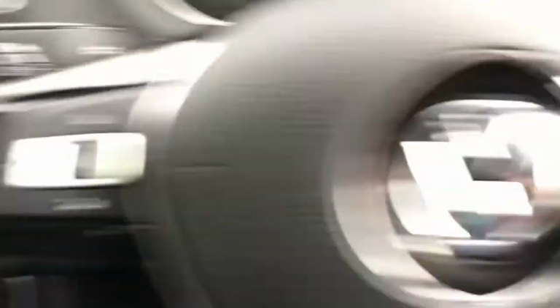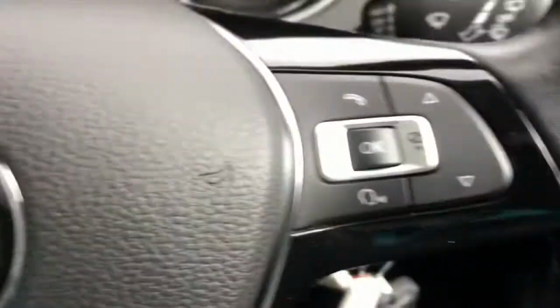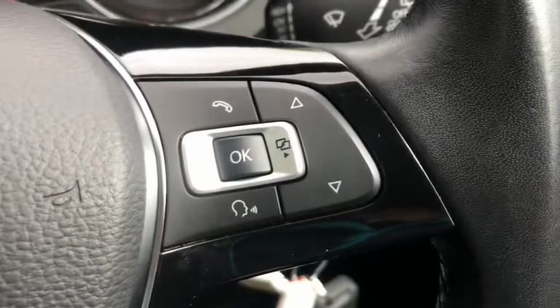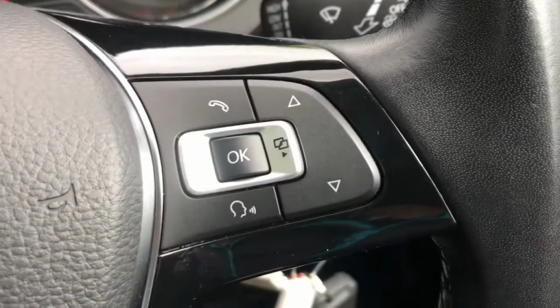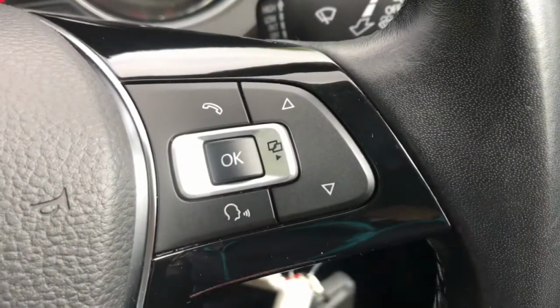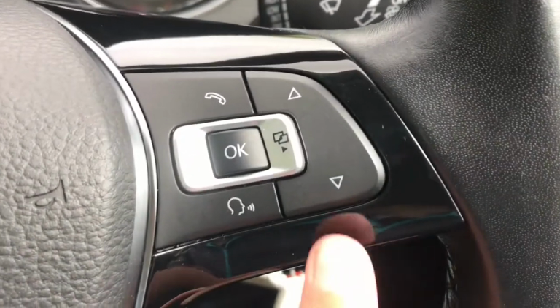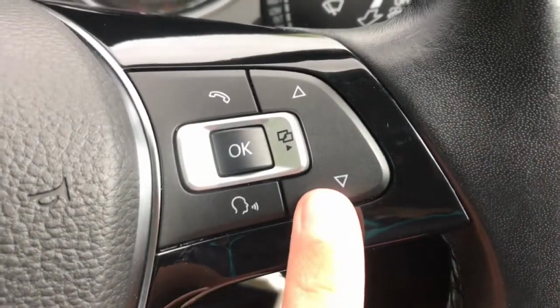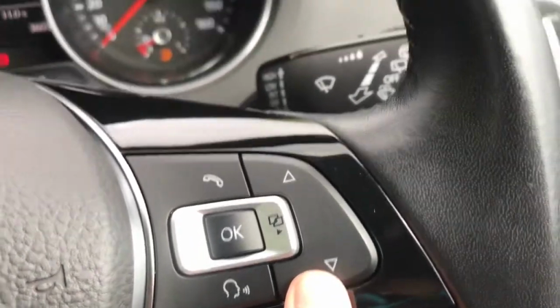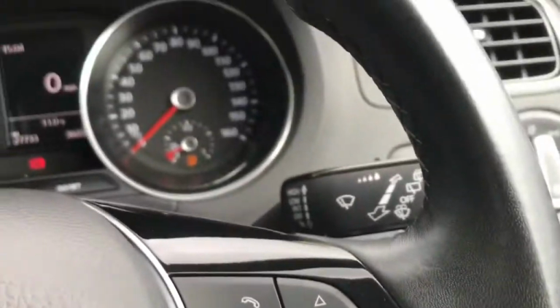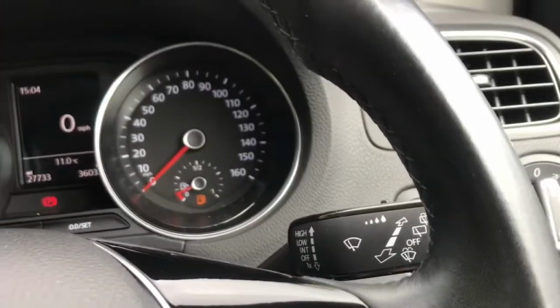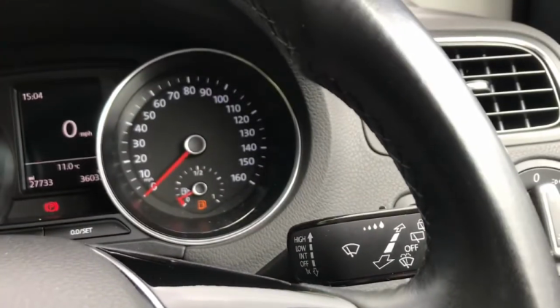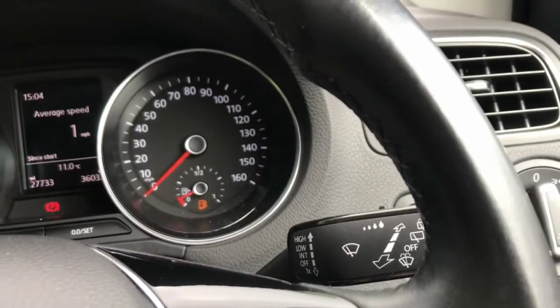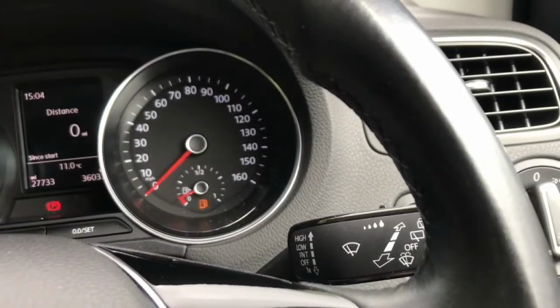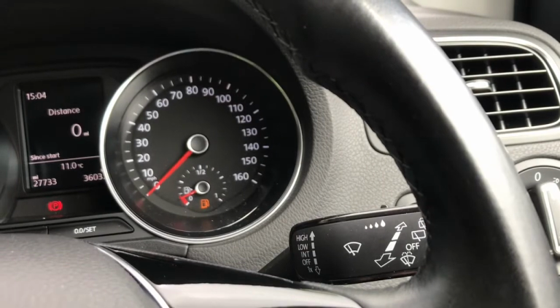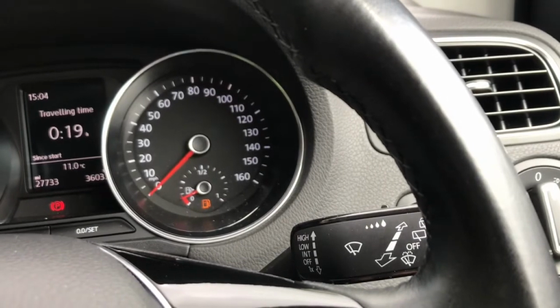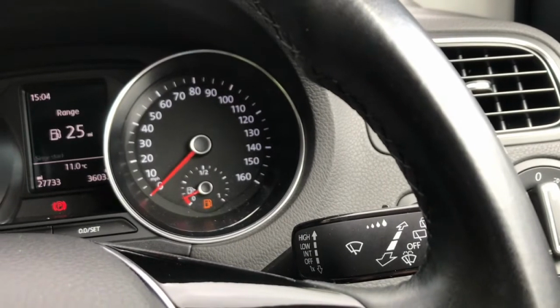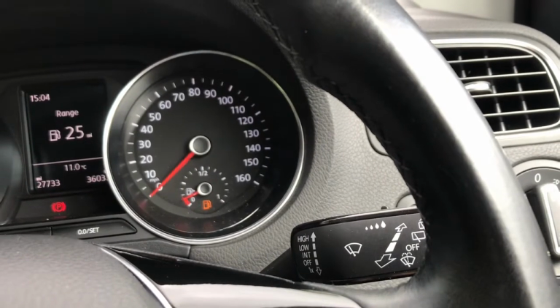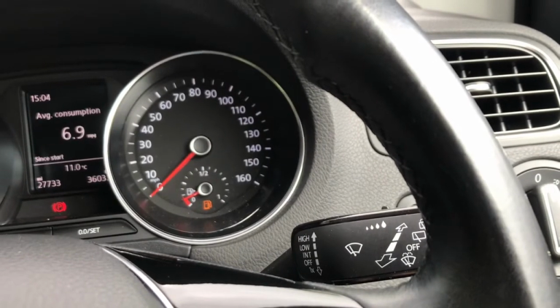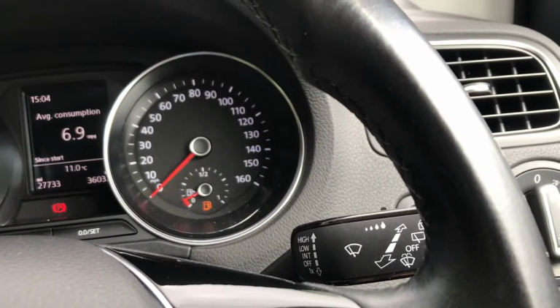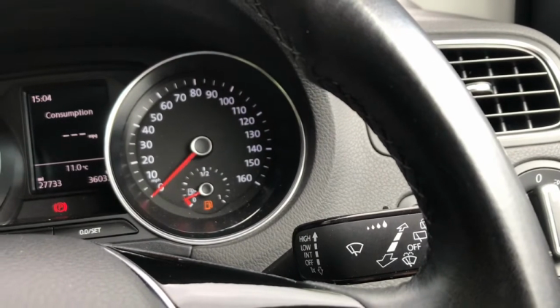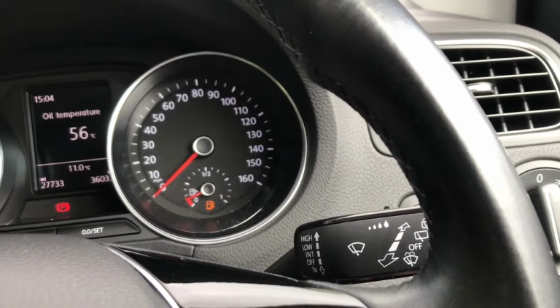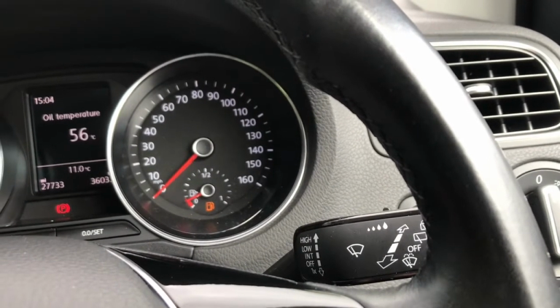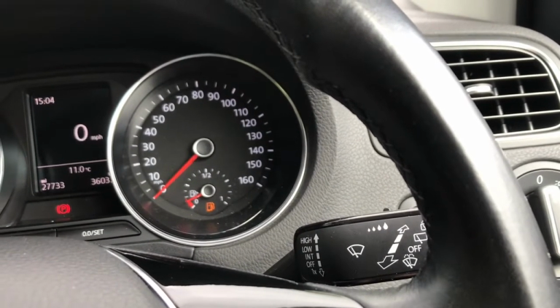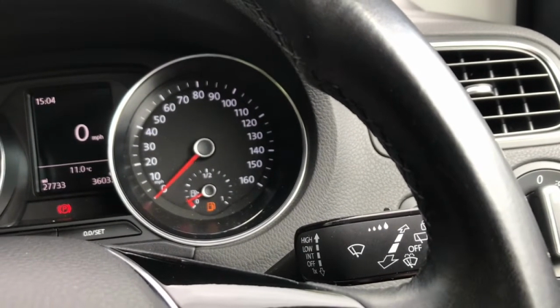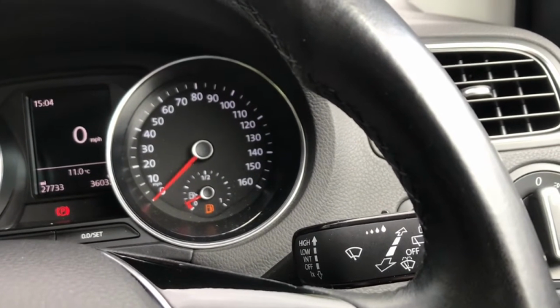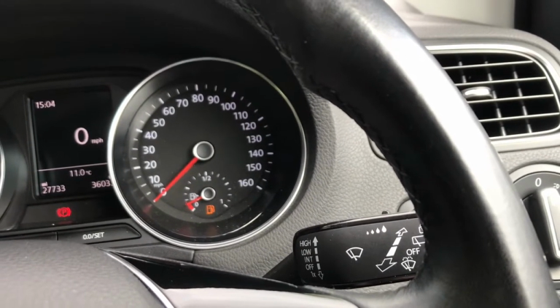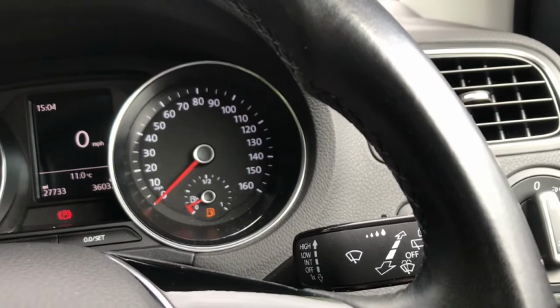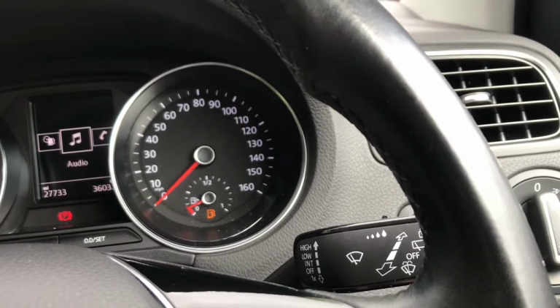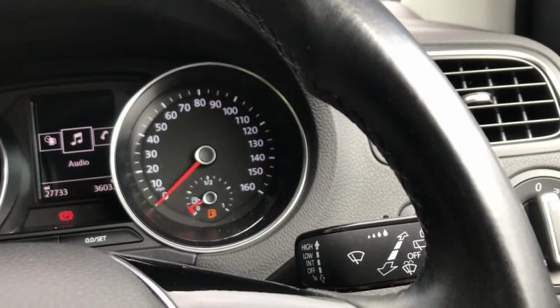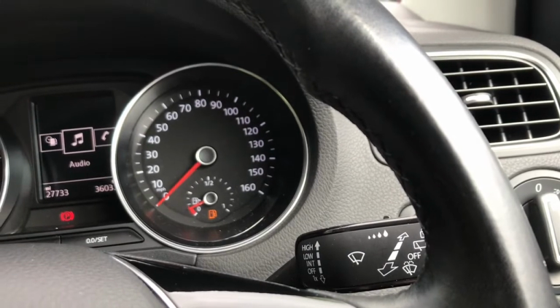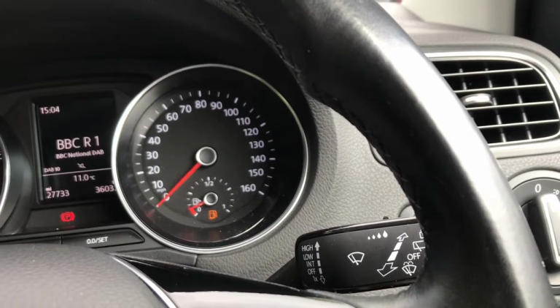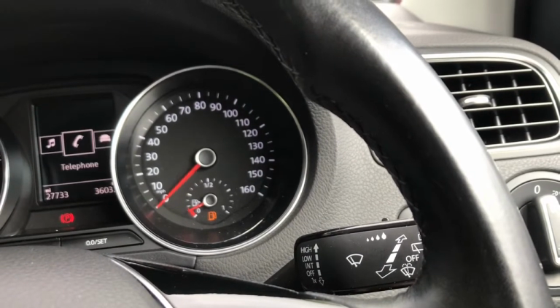On this side it has answering the telephone, and with the arrows up and down it does show different driver statistics. With the arrows across it does show you different driver displays.